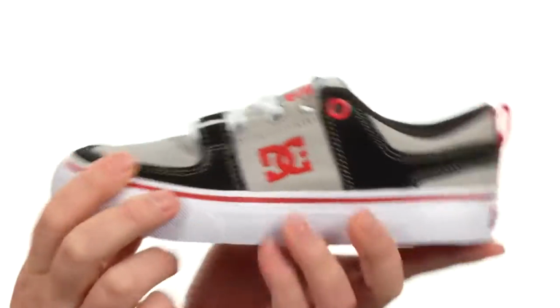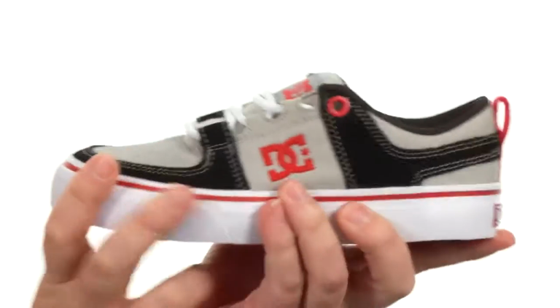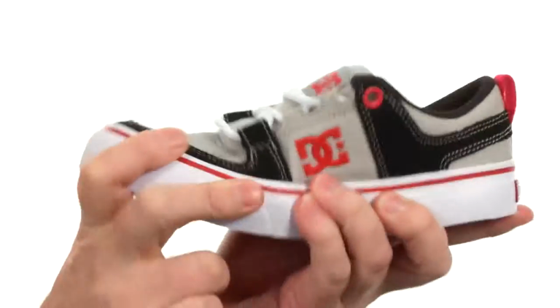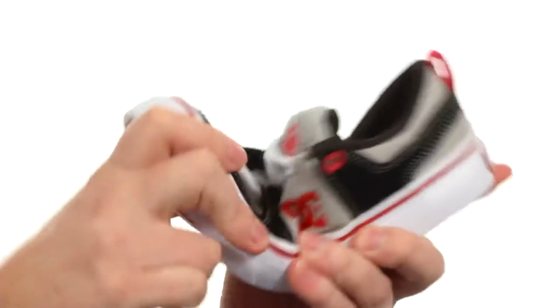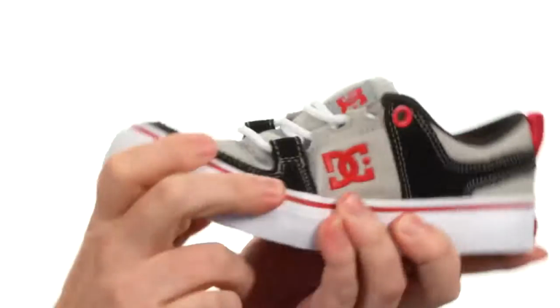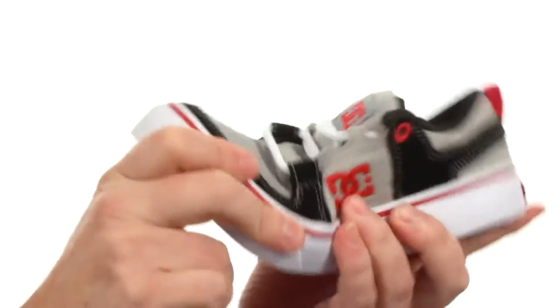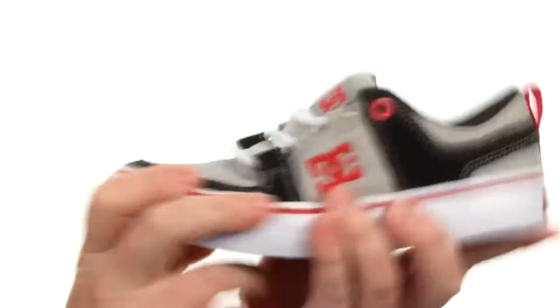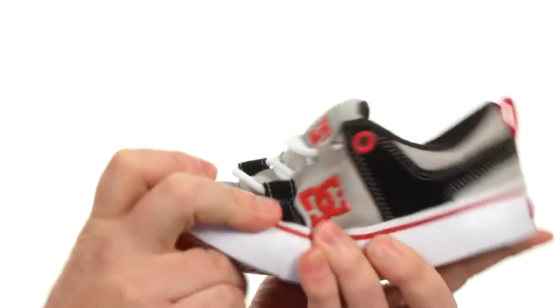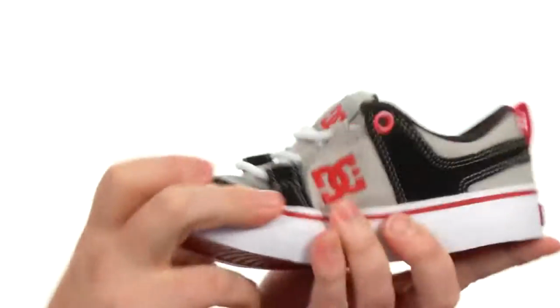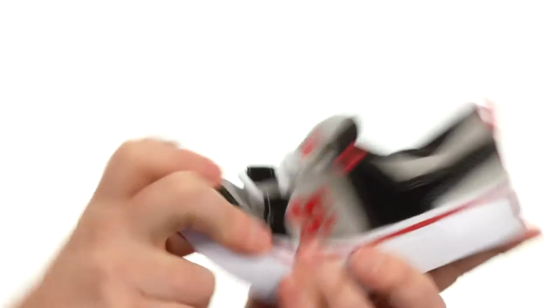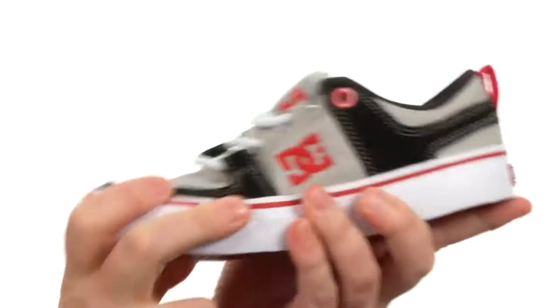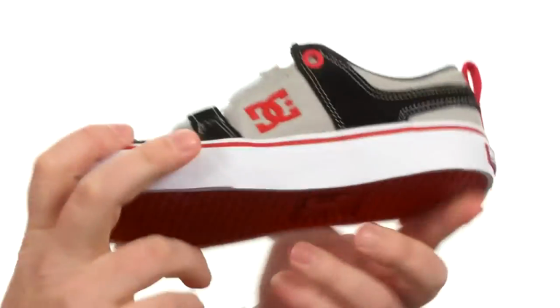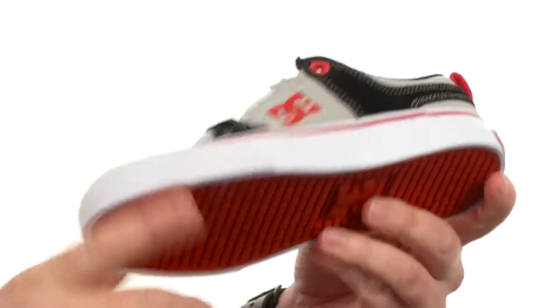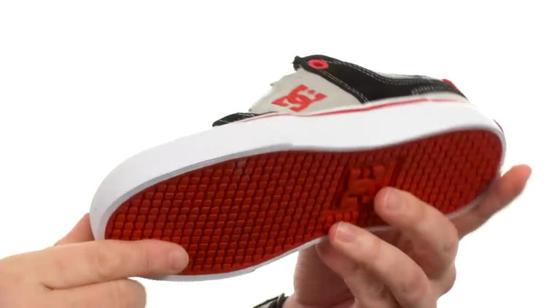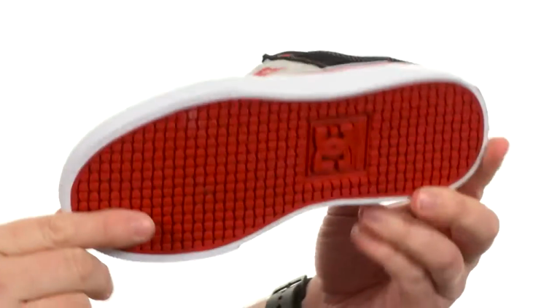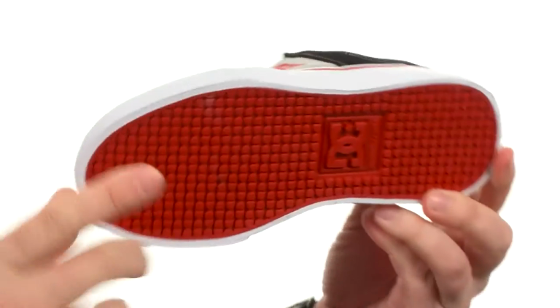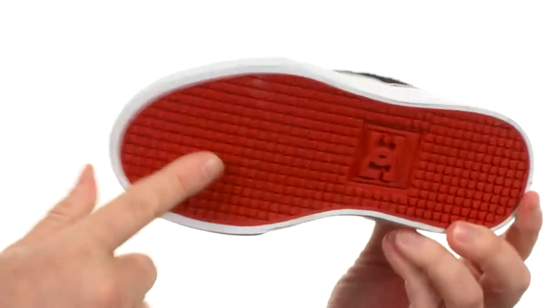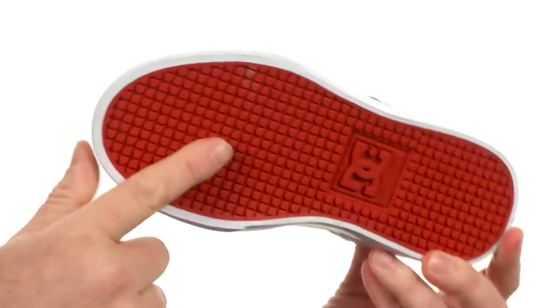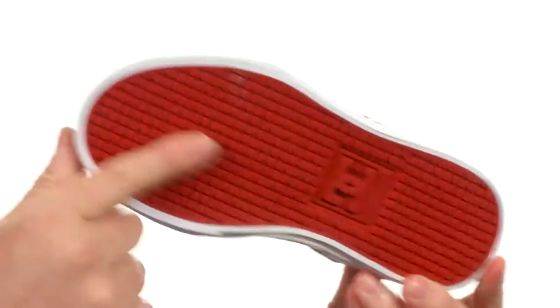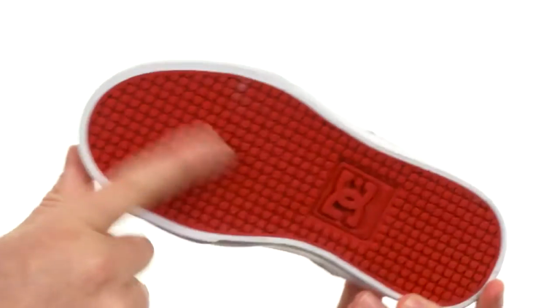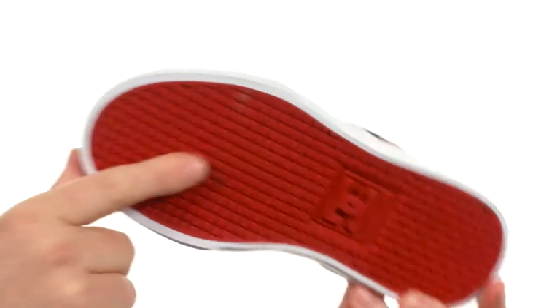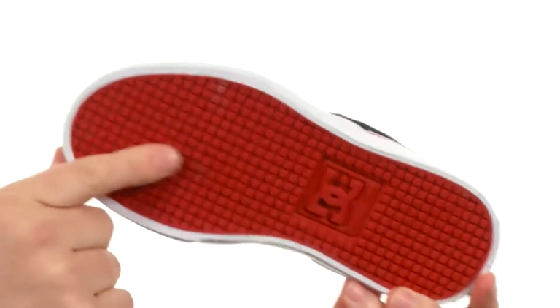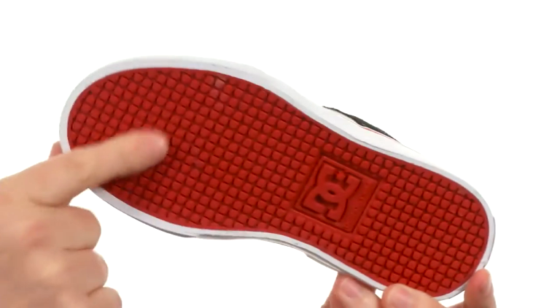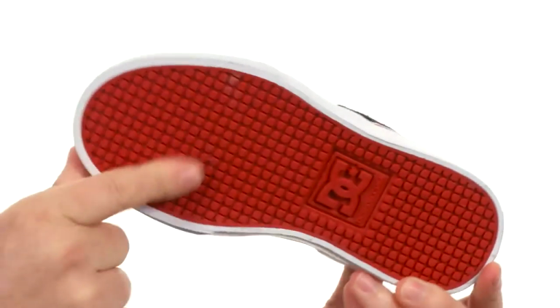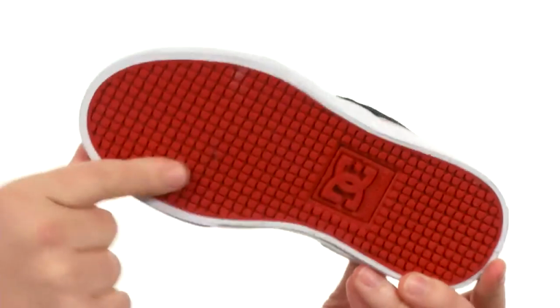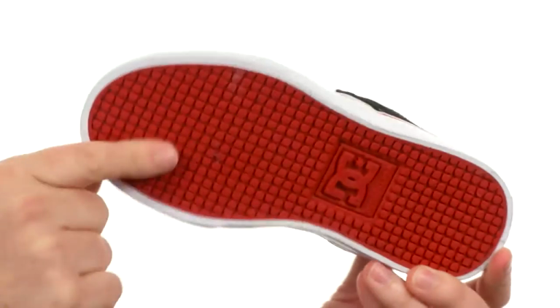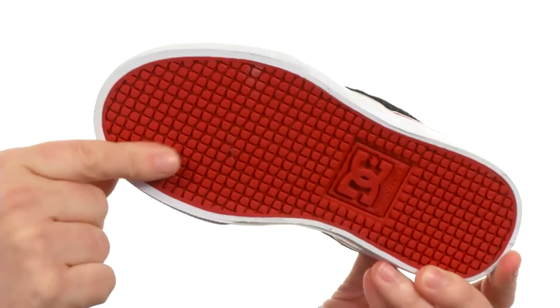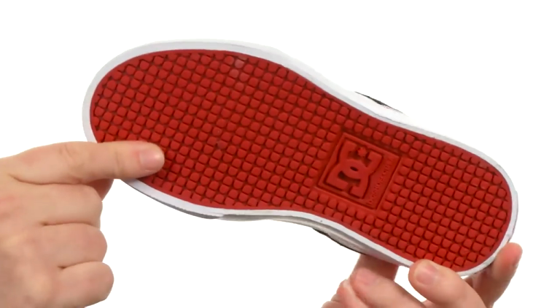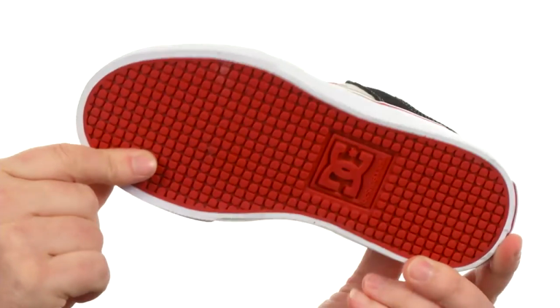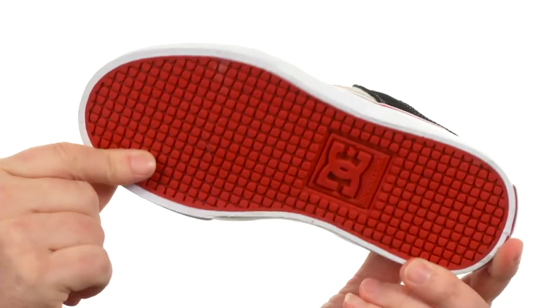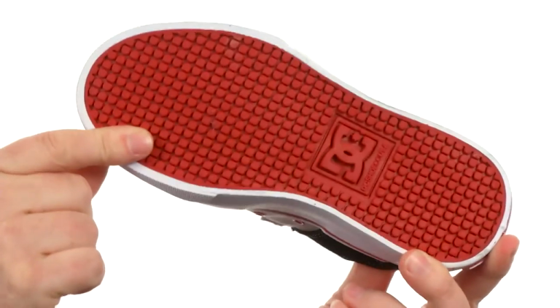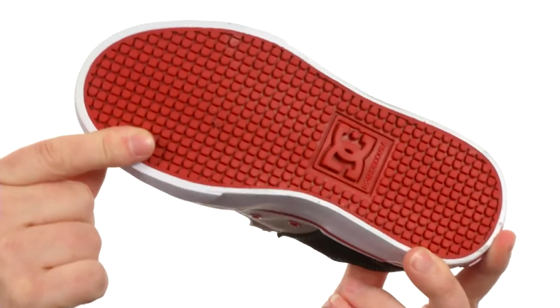It is a vulcanized construction so there's a really nice feel out of the shoe. Plus you've got that sticky DC pull pattern here on the outside.